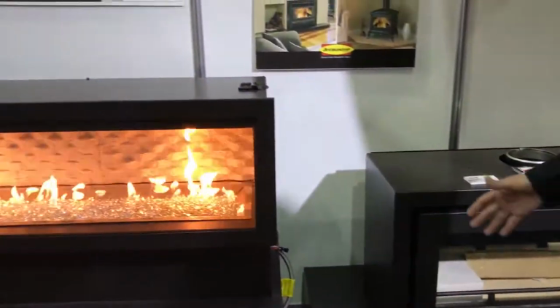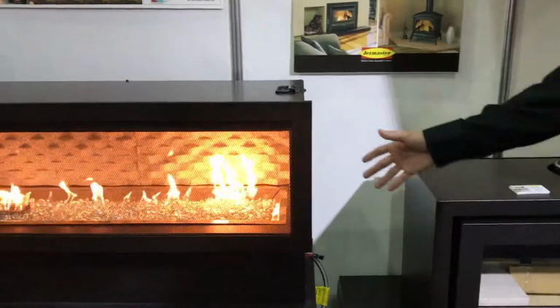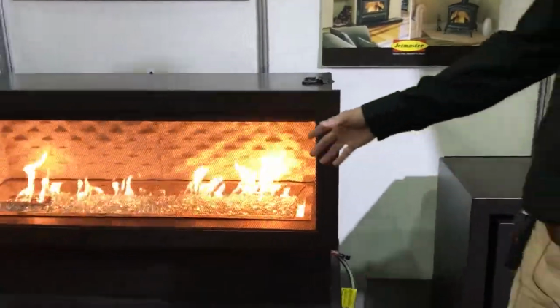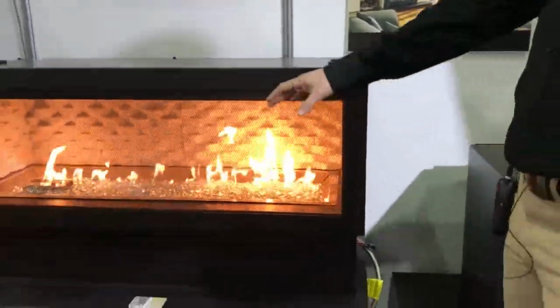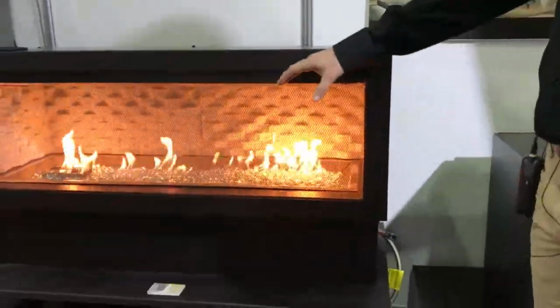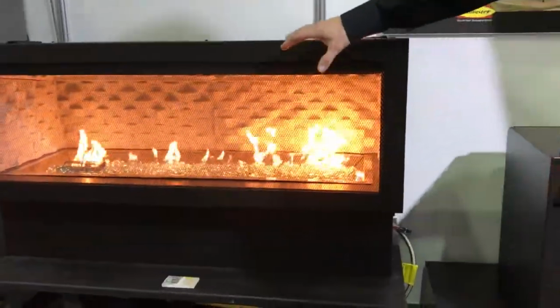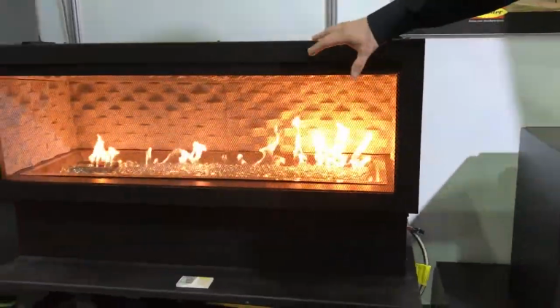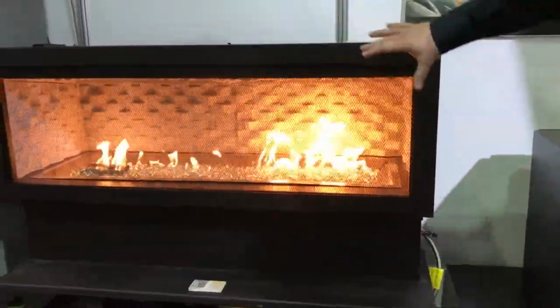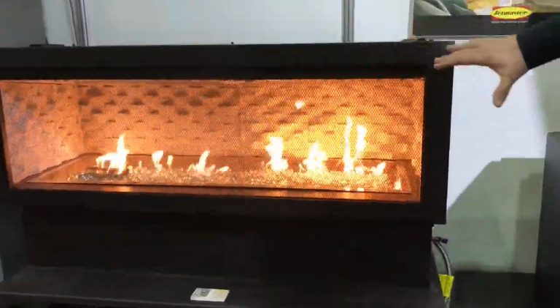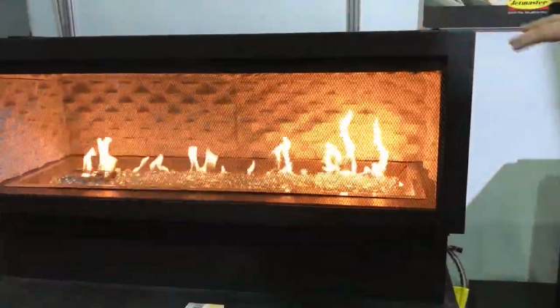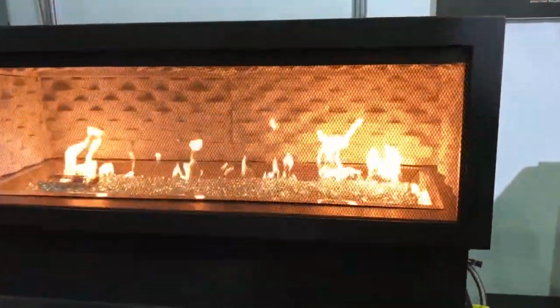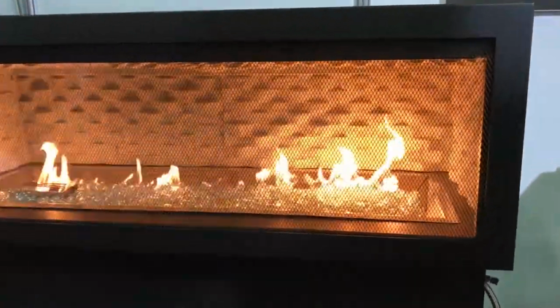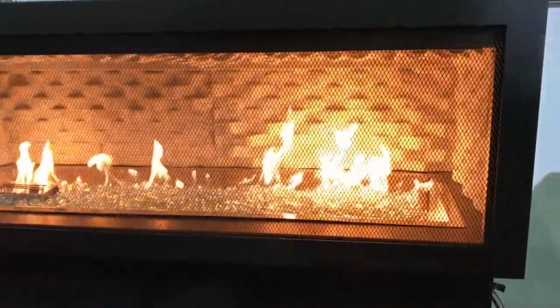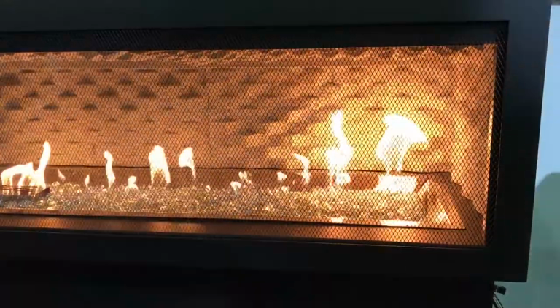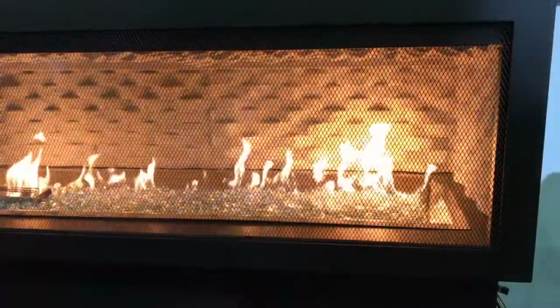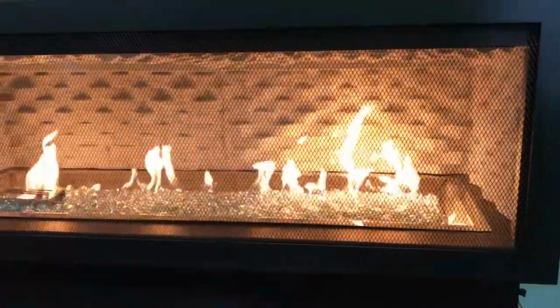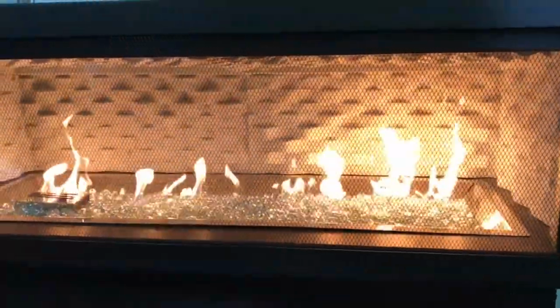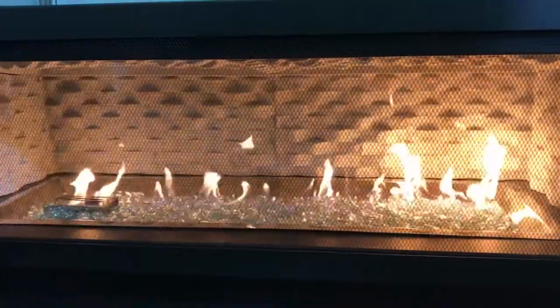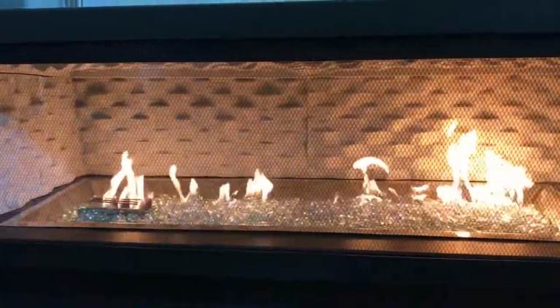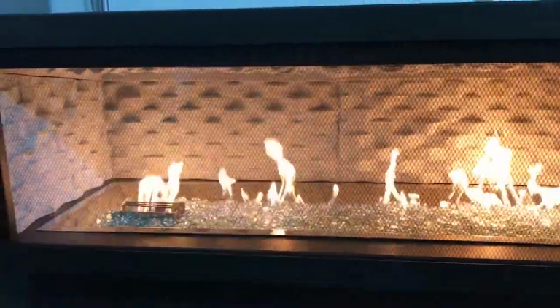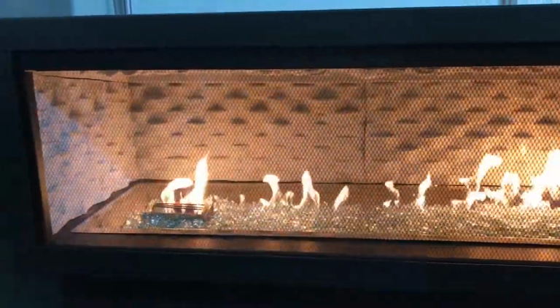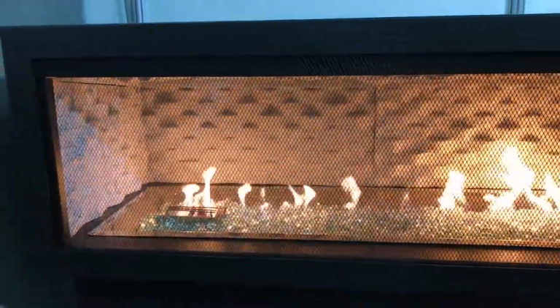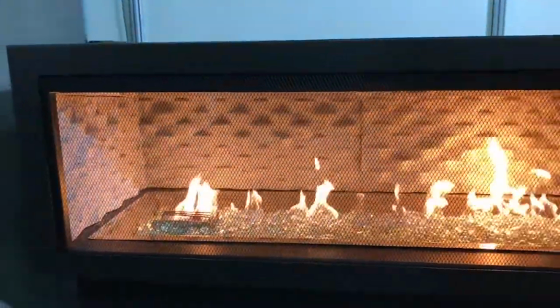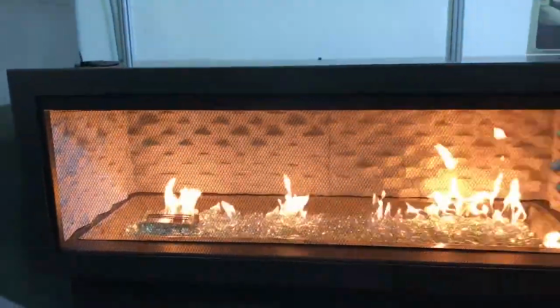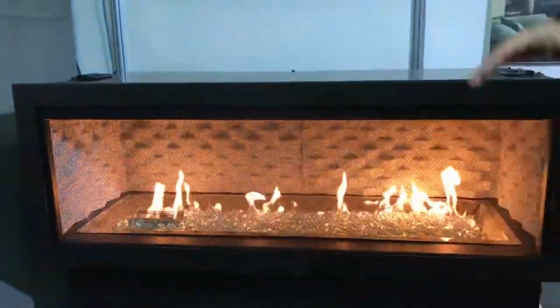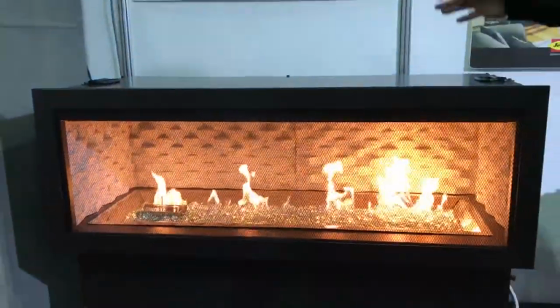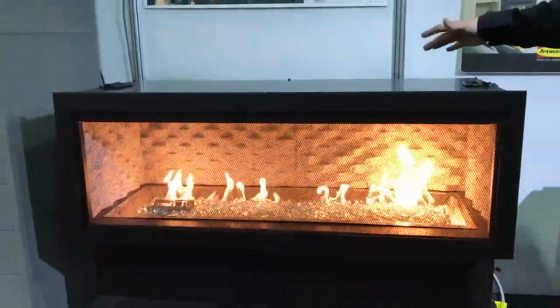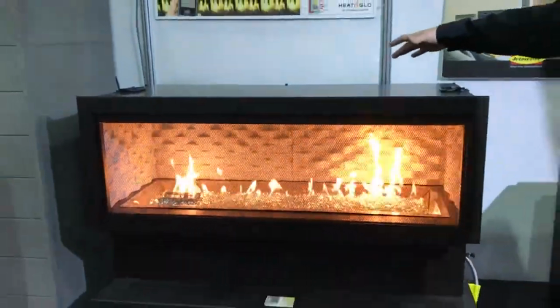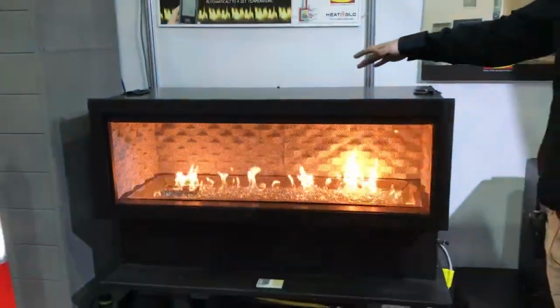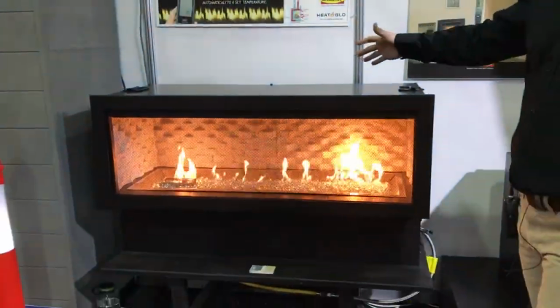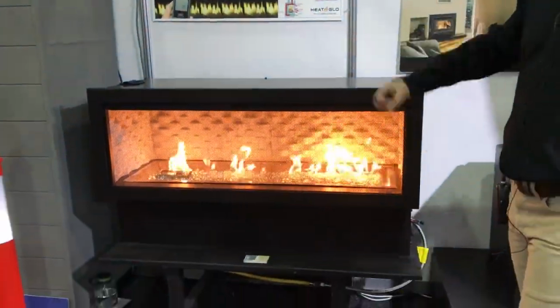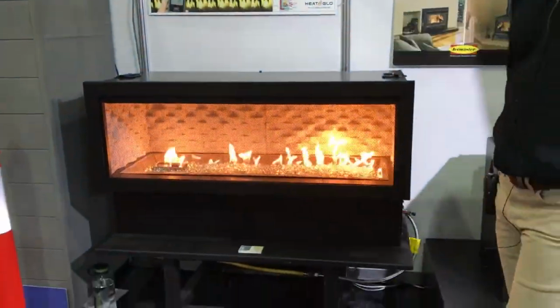This is the rectangular outdoor flueless gas fireplace. As you can see, a stunningly high flame, beautiful radiant heat, and no flue required for that outdoor situation.